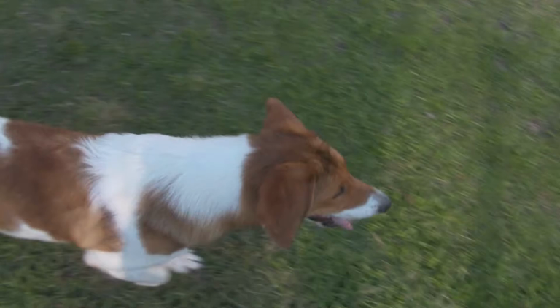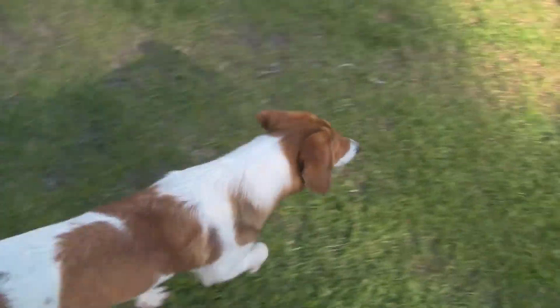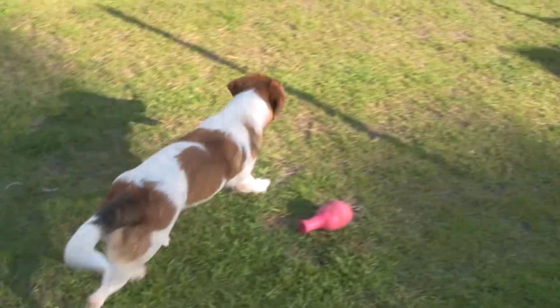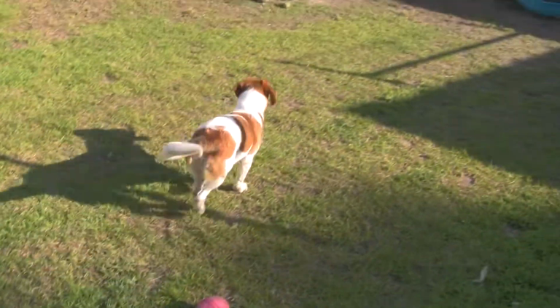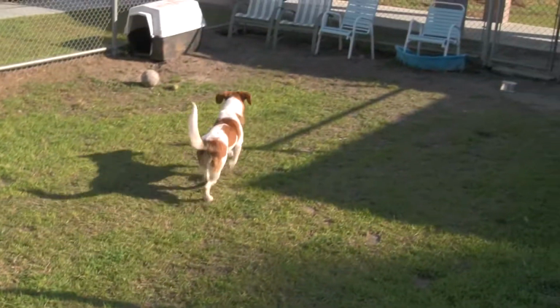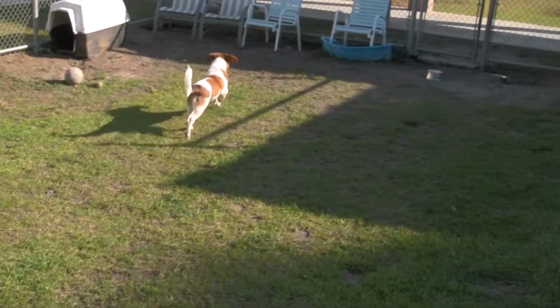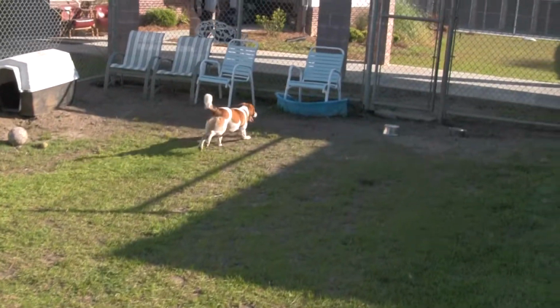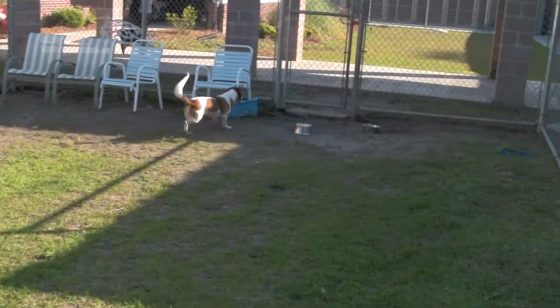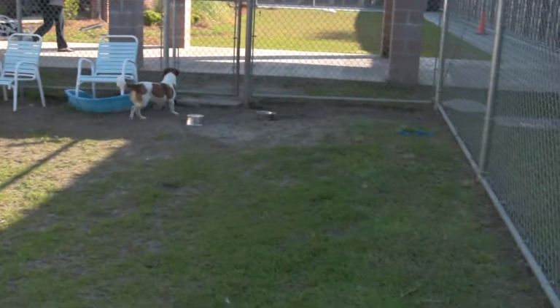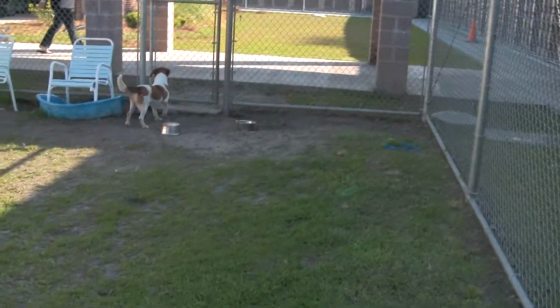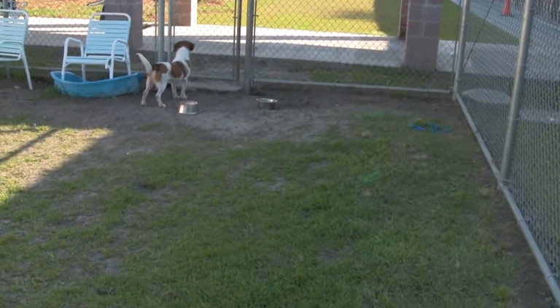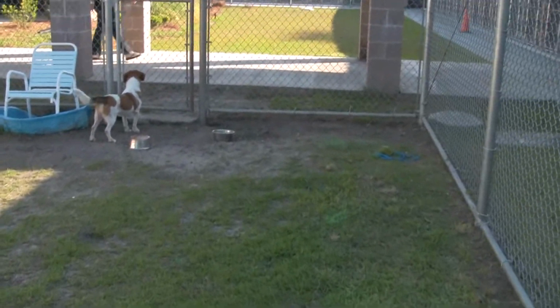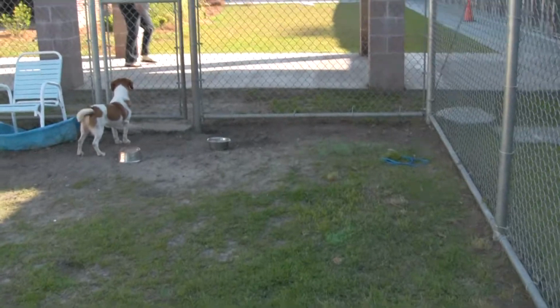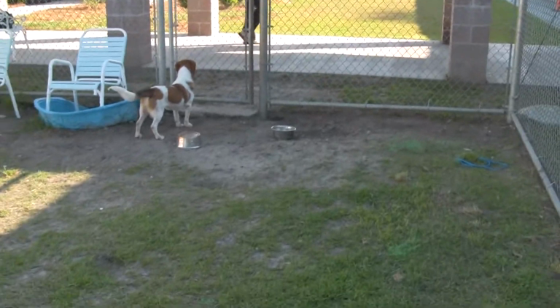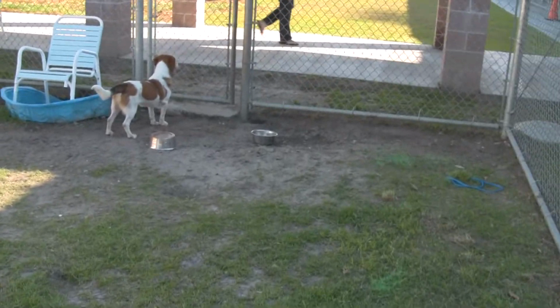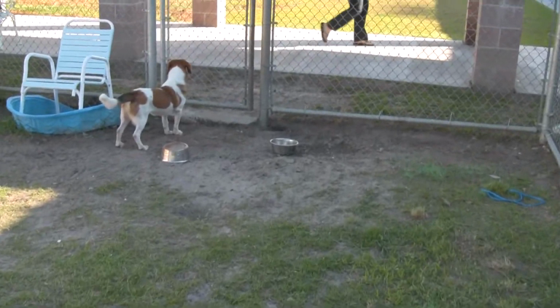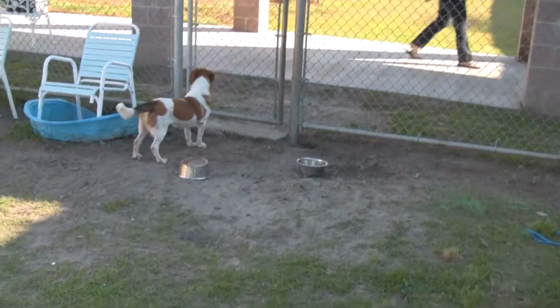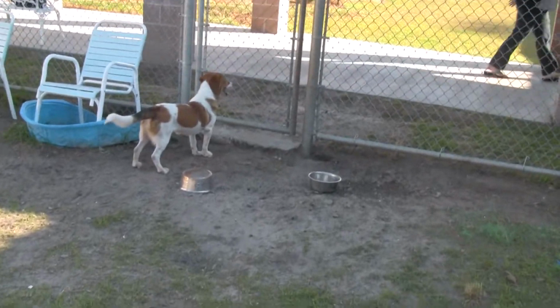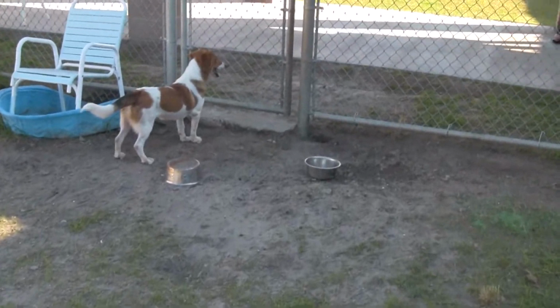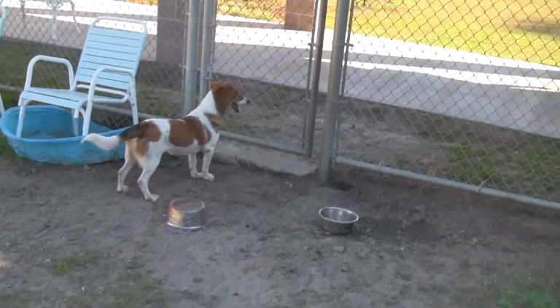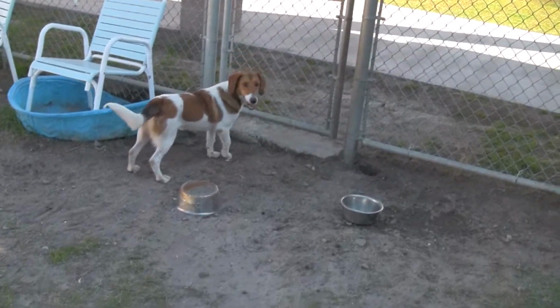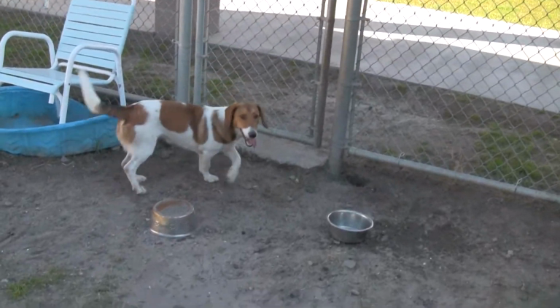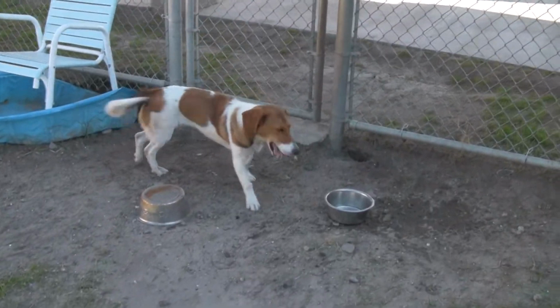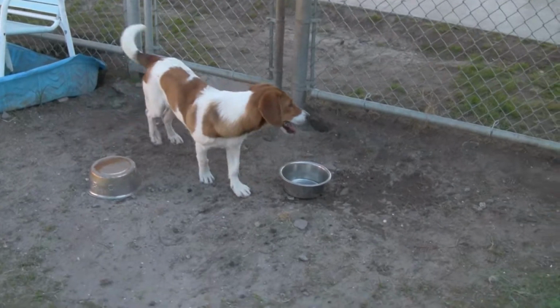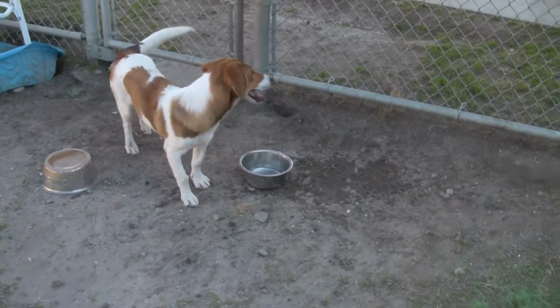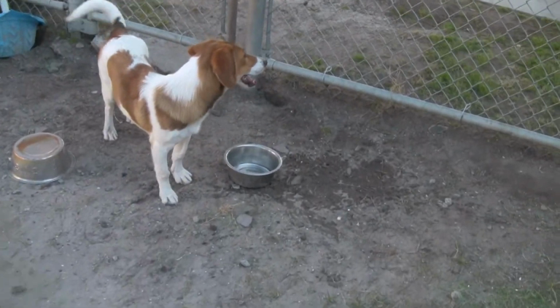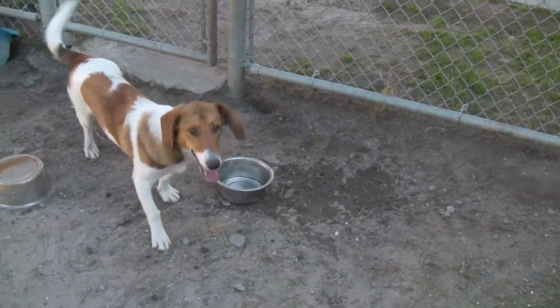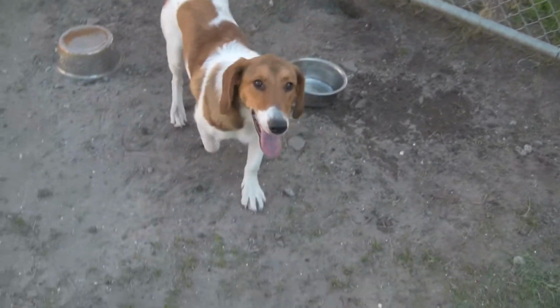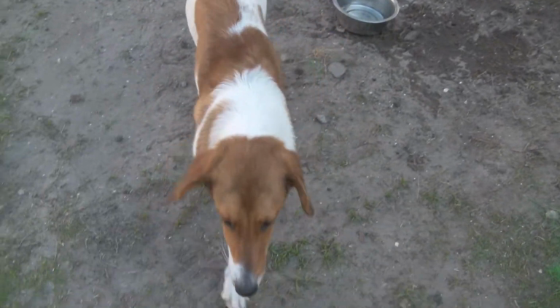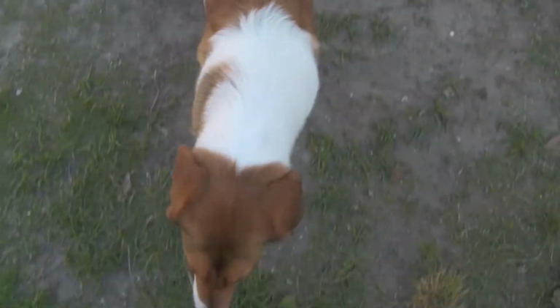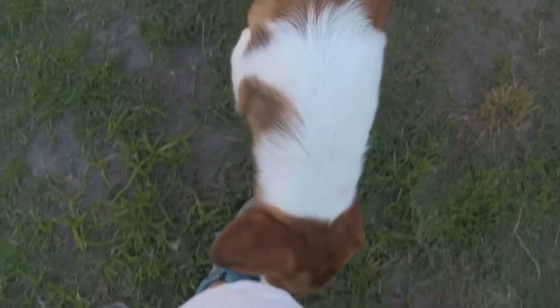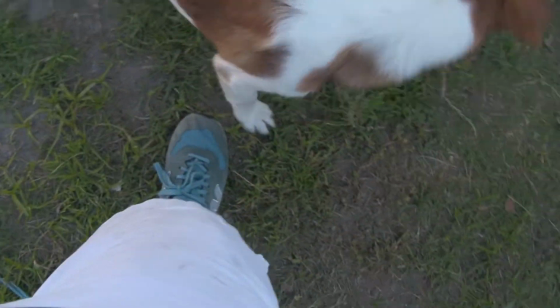And like a lot of collie breeds, she is rather rambunctious. But only at first when you start playing with her does she get kind of puppyish. After a minute or two of being around her, she's really, really quite sweet.